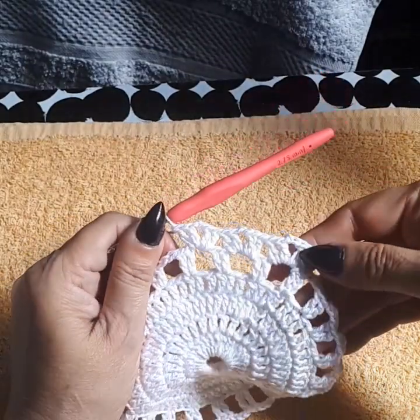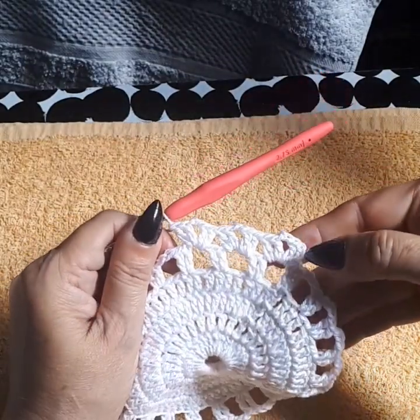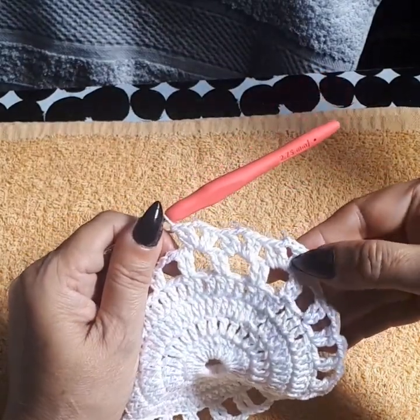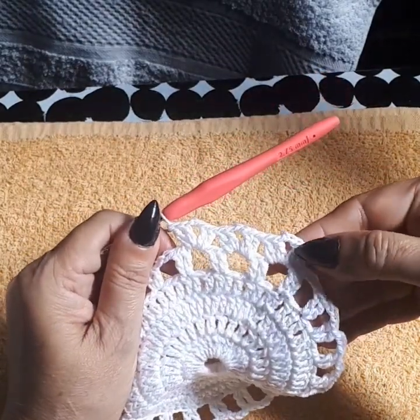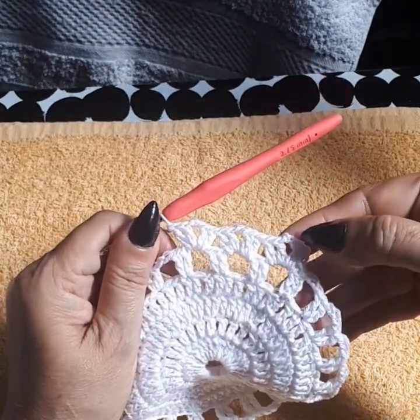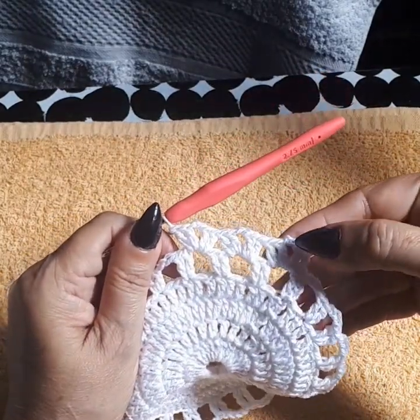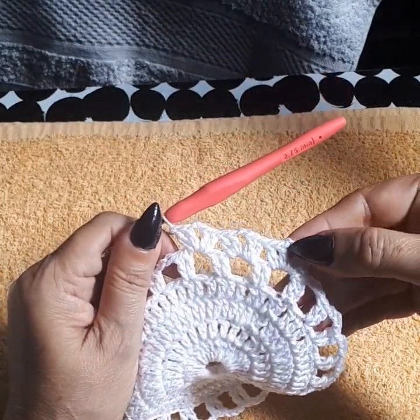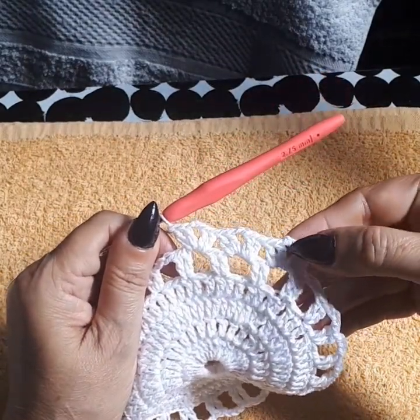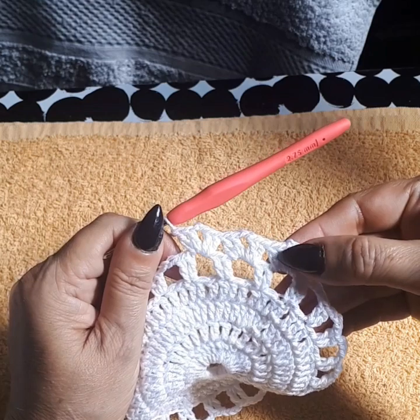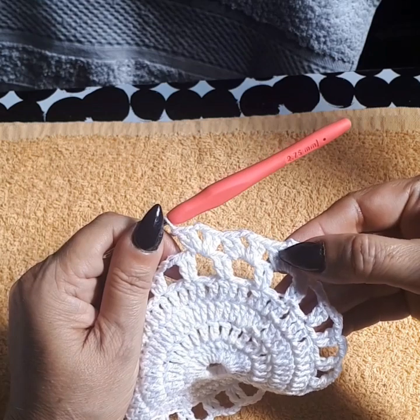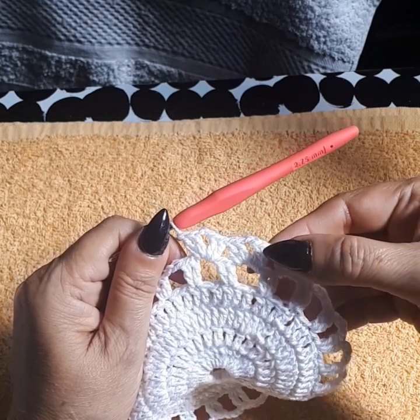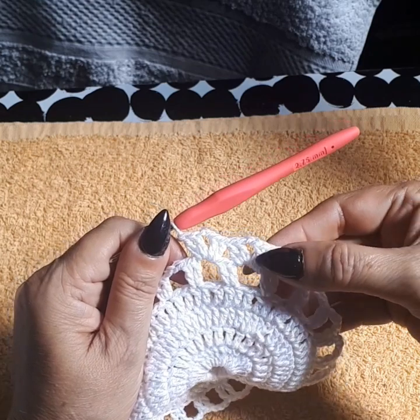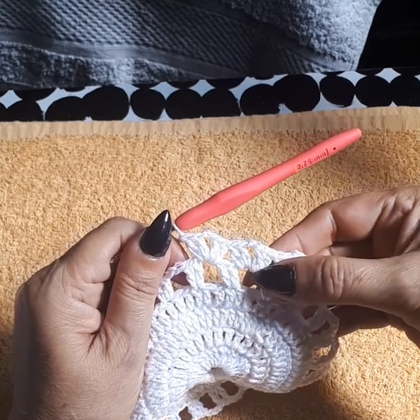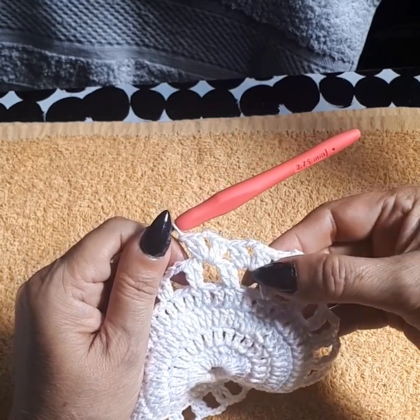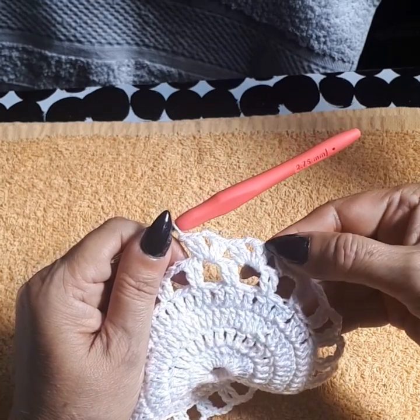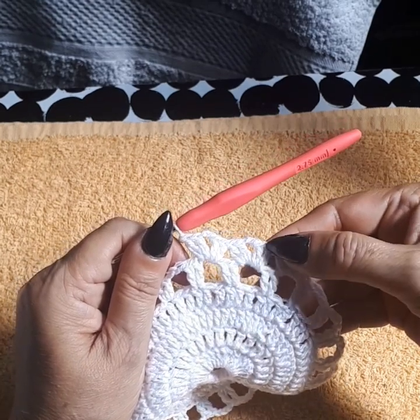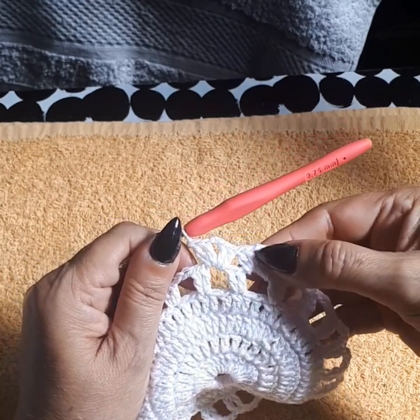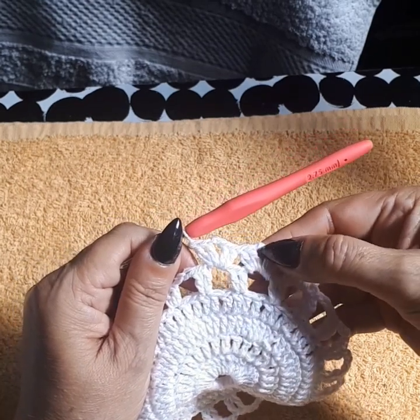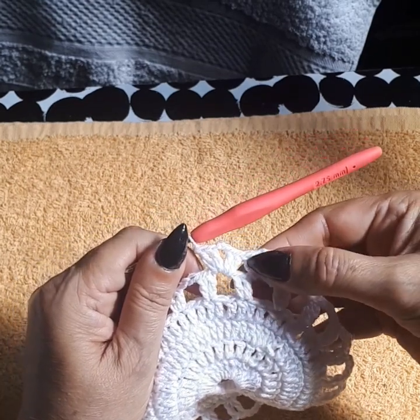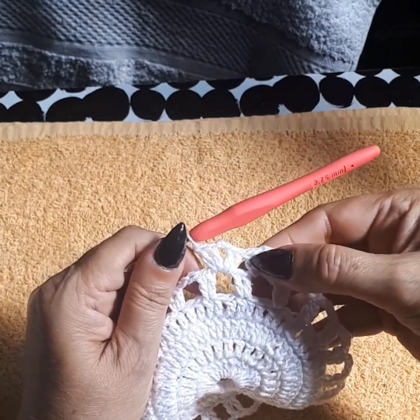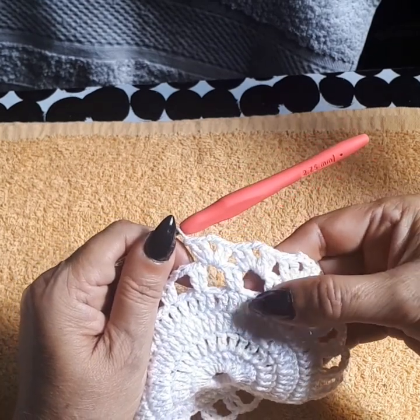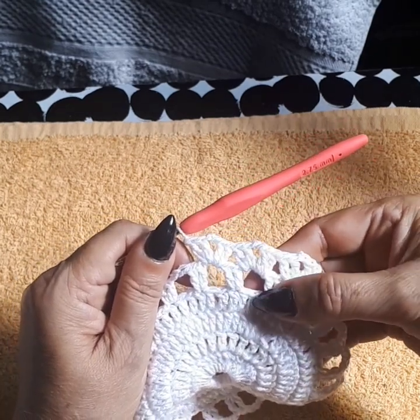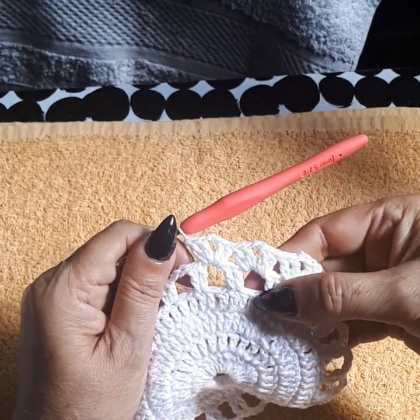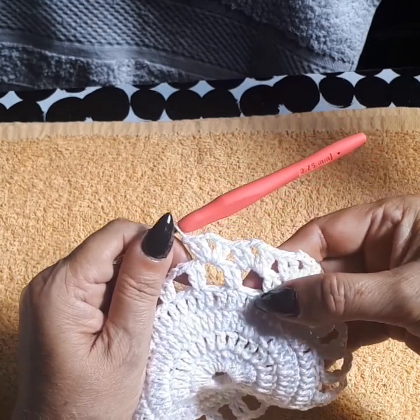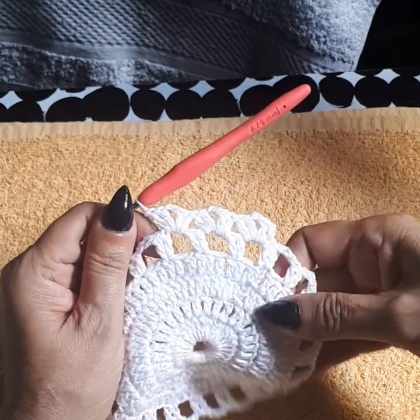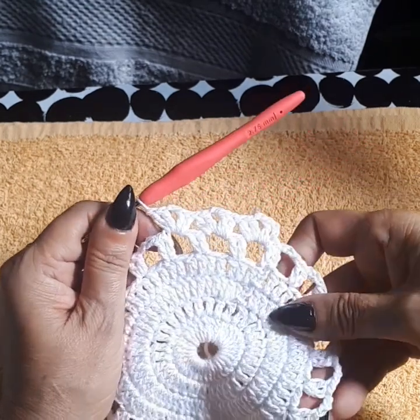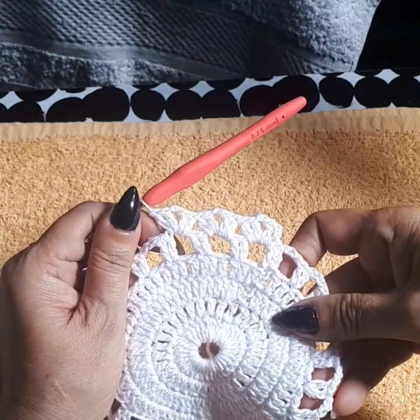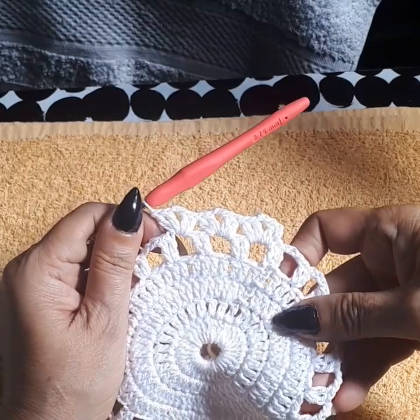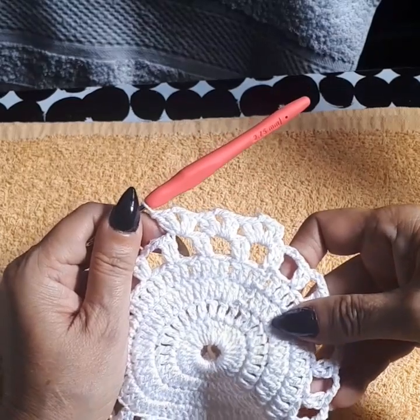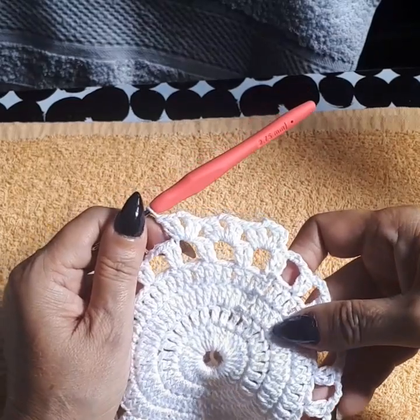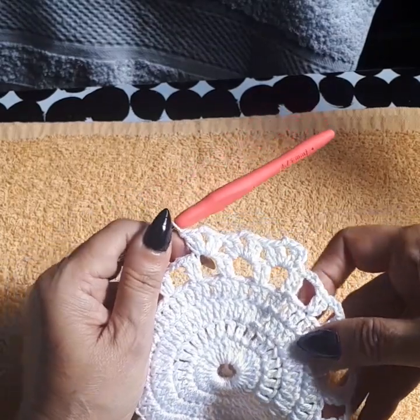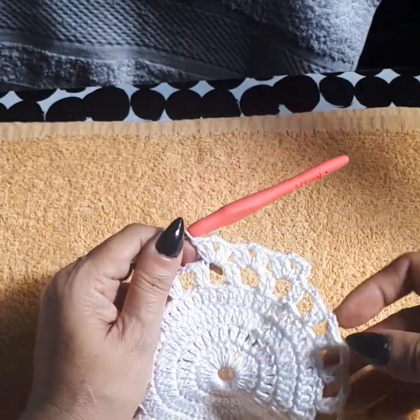Two double crochet, two chain, two double crochet into the next space — two double crochet, two chain, two double crochet. Repeat the same thing all the way around.